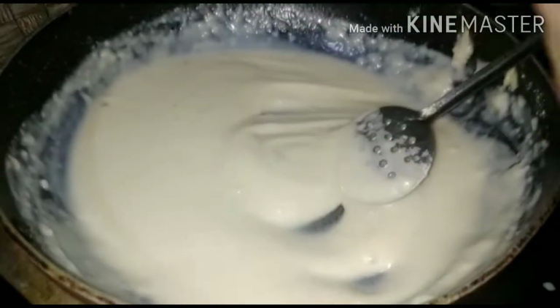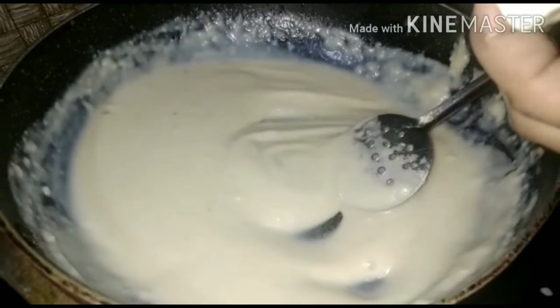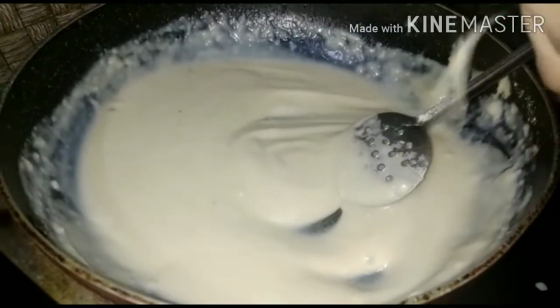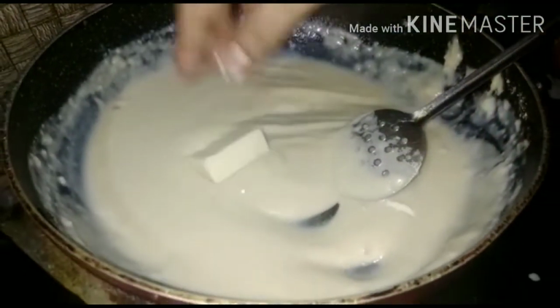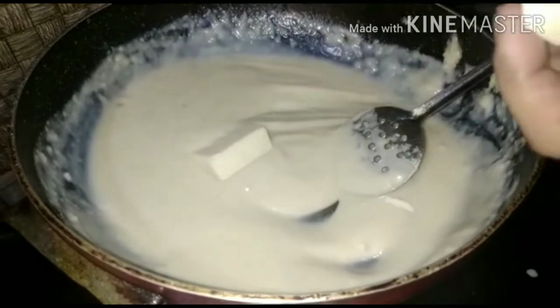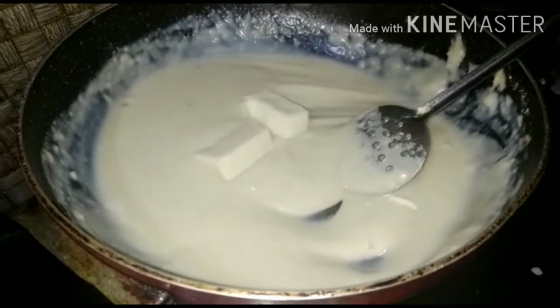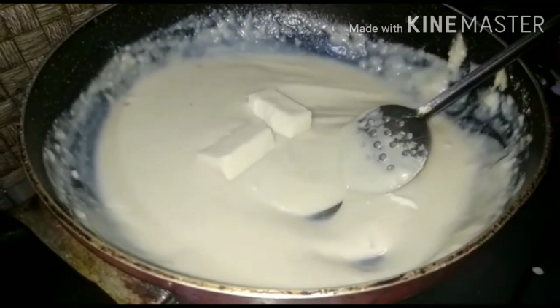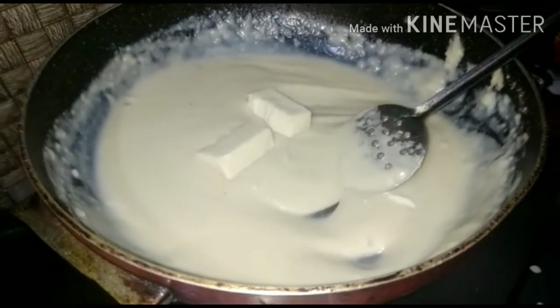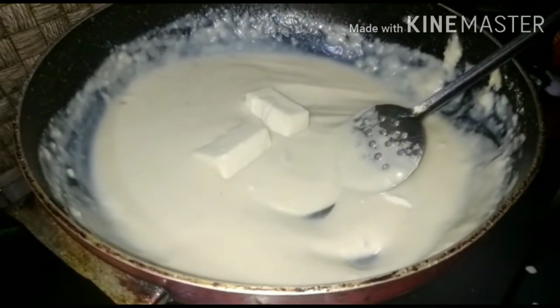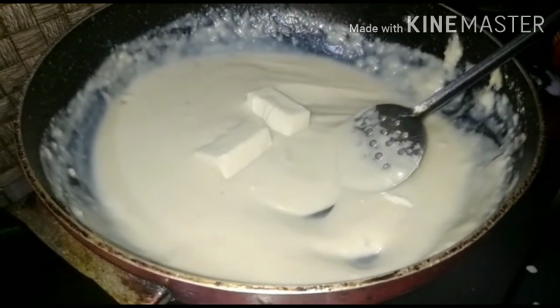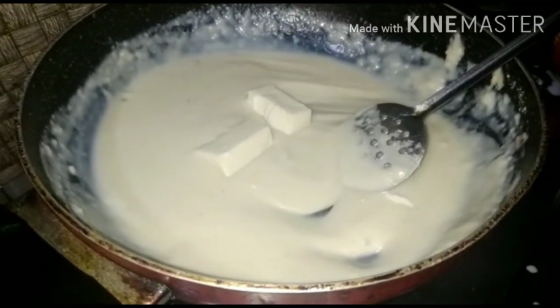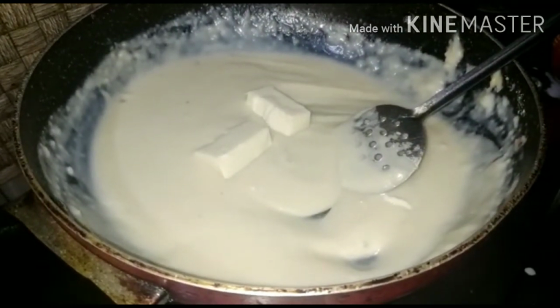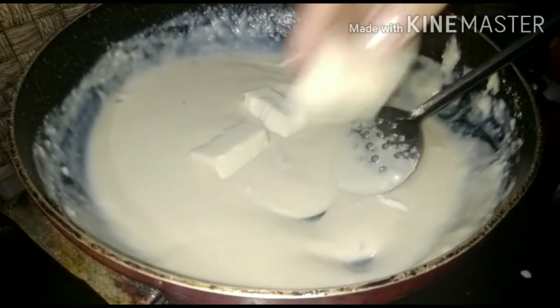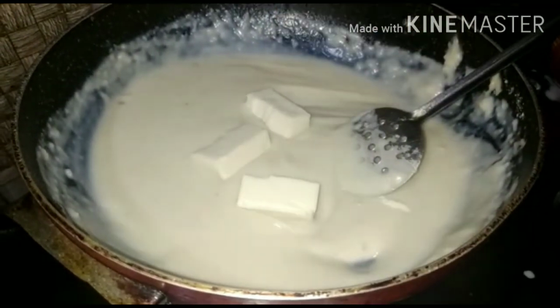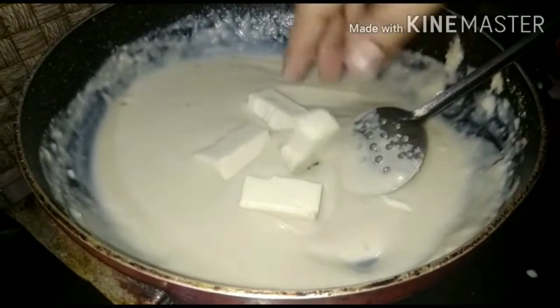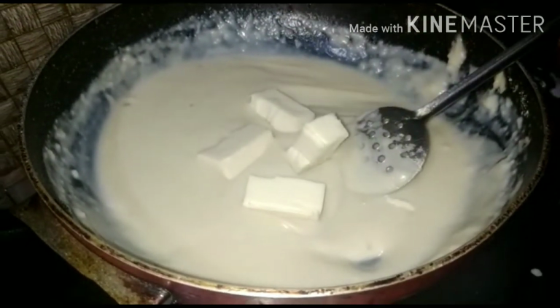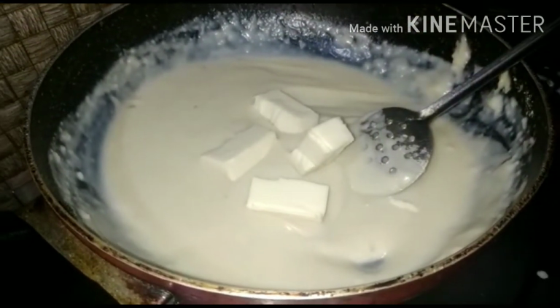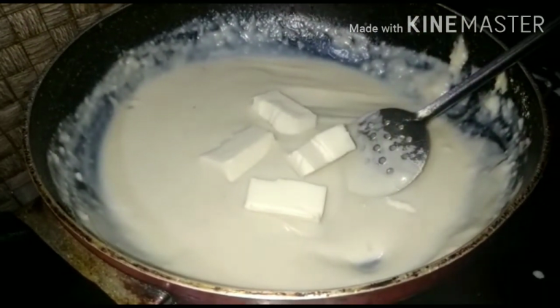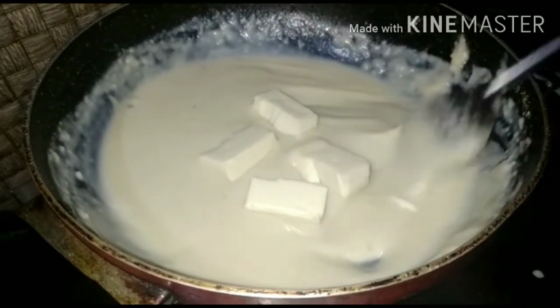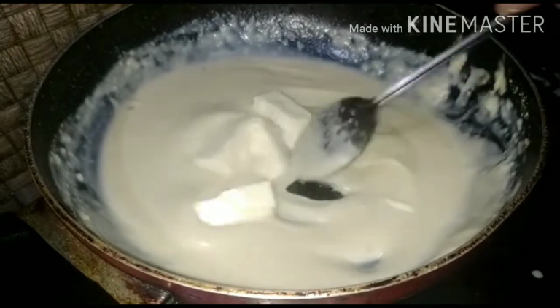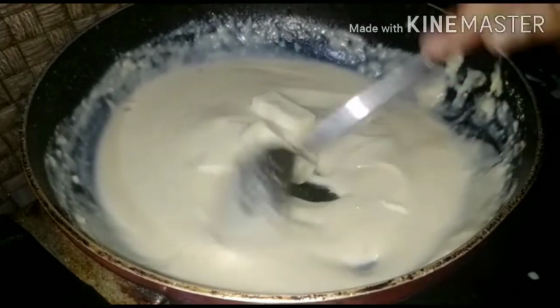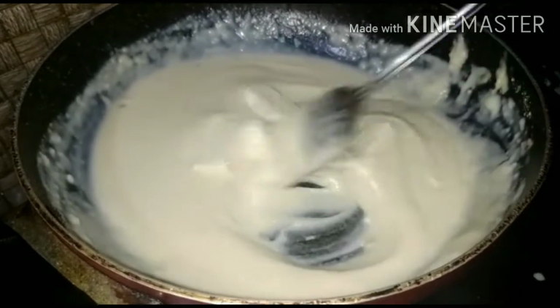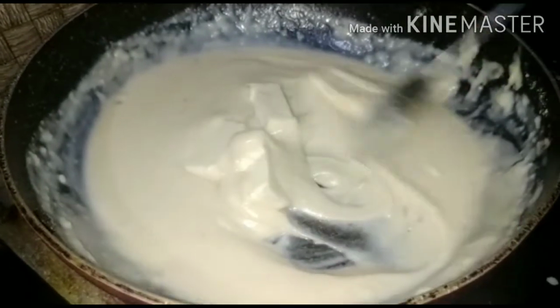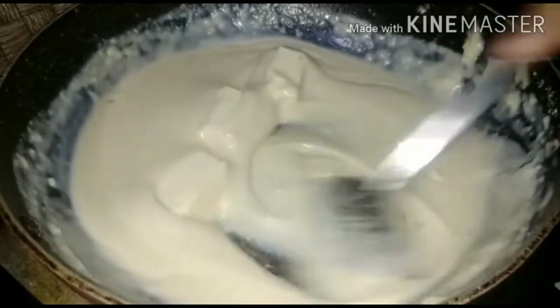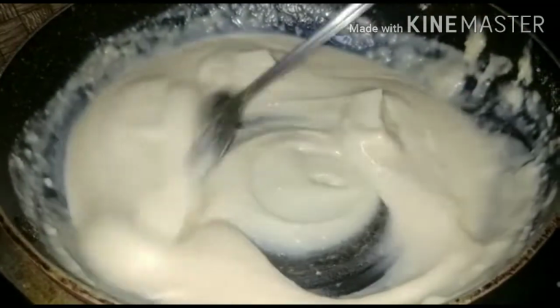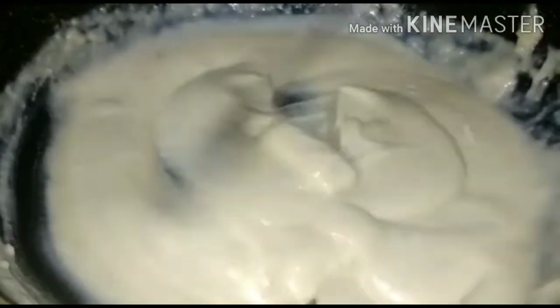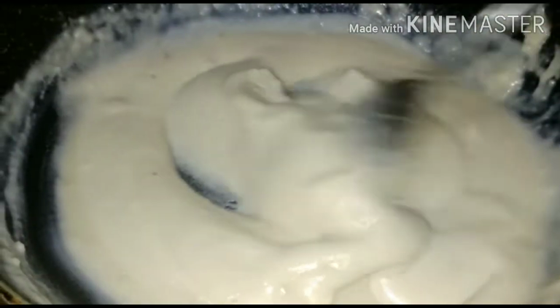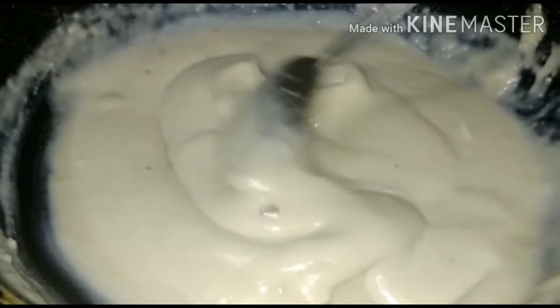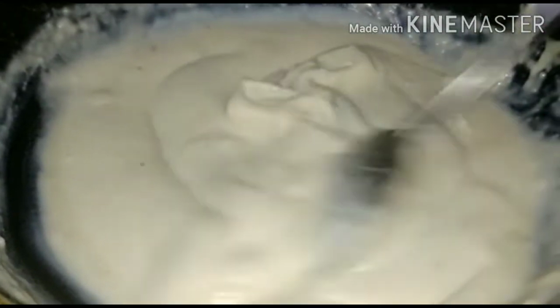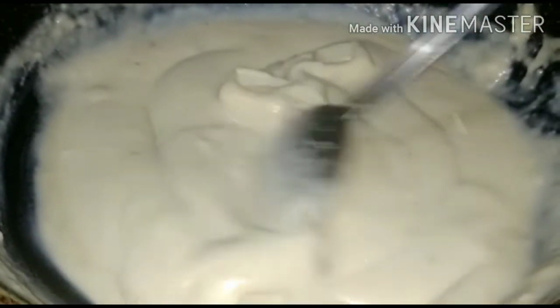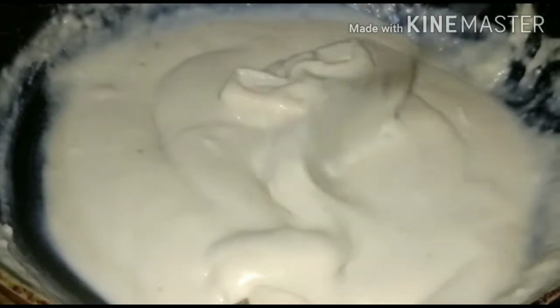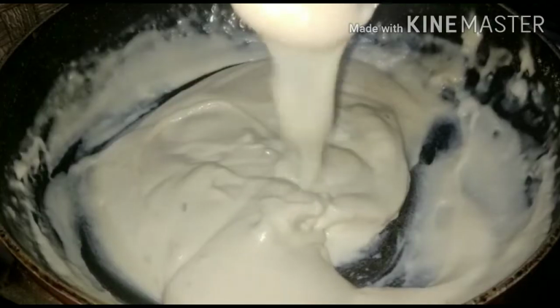Now we will add the cheese. You can use sliced cheese, mozzarella, or cheddar cheese. Mix it in well.